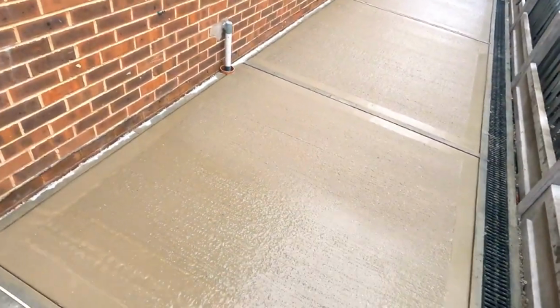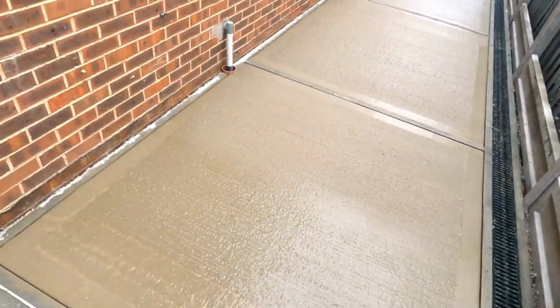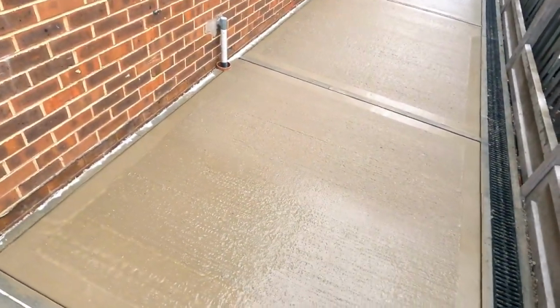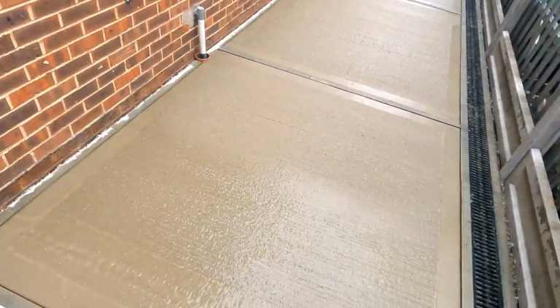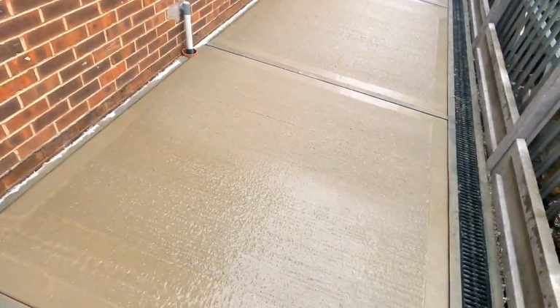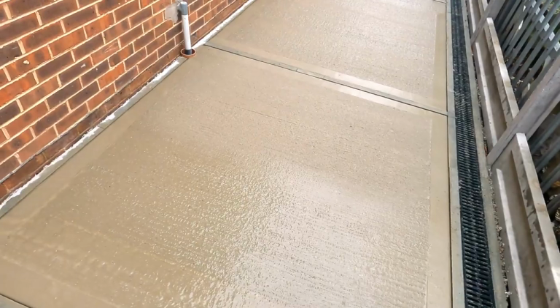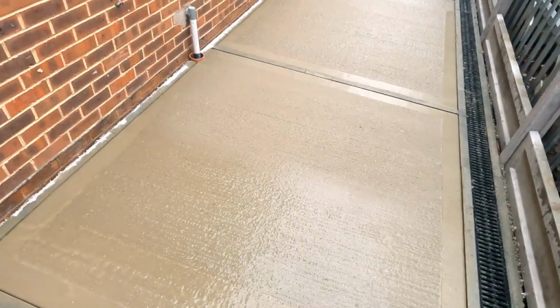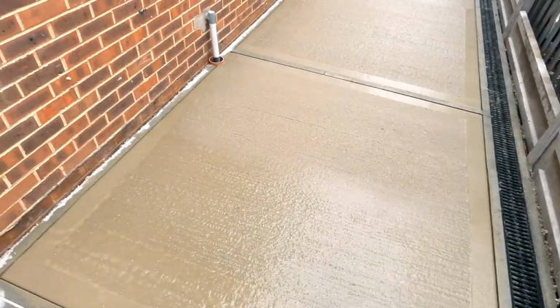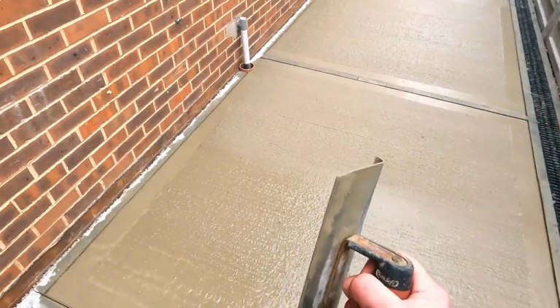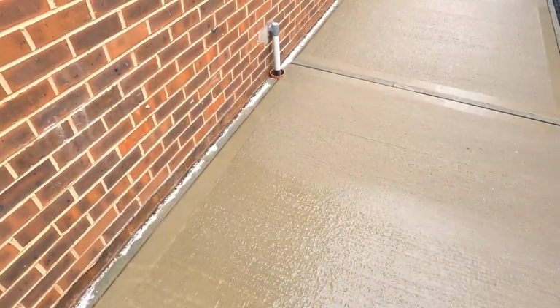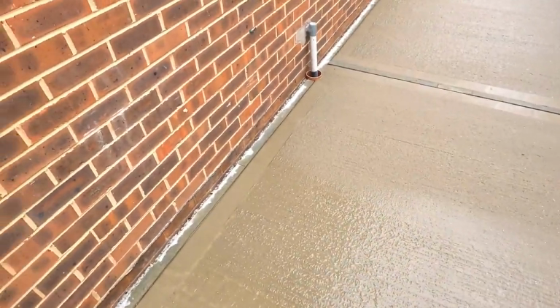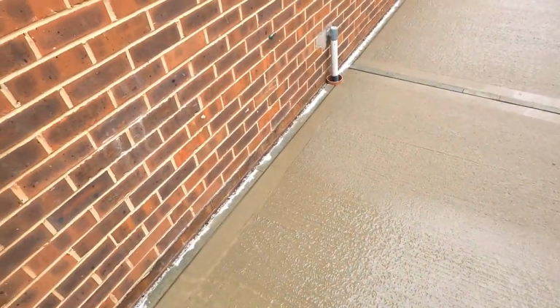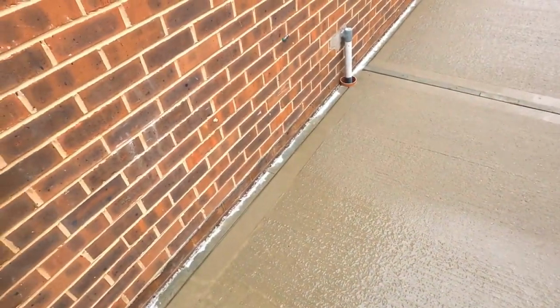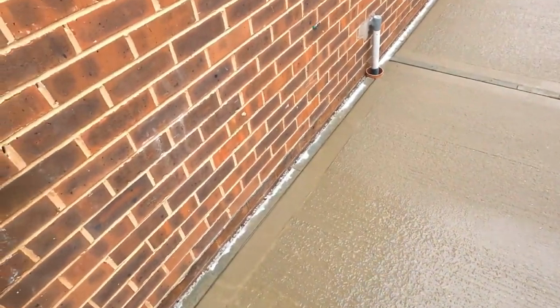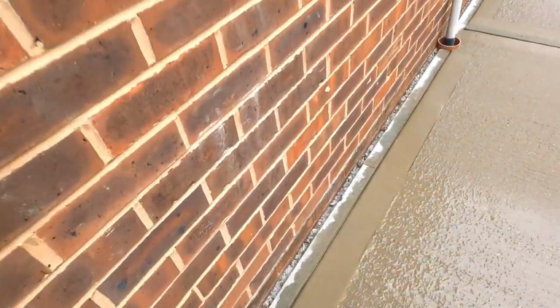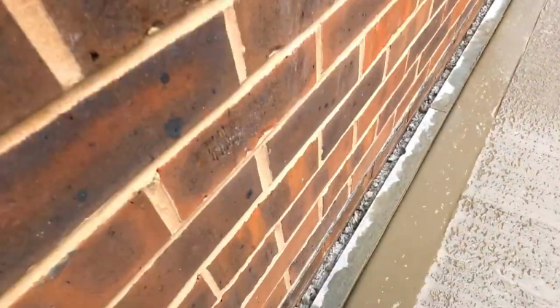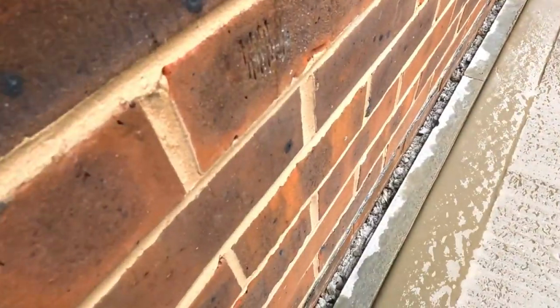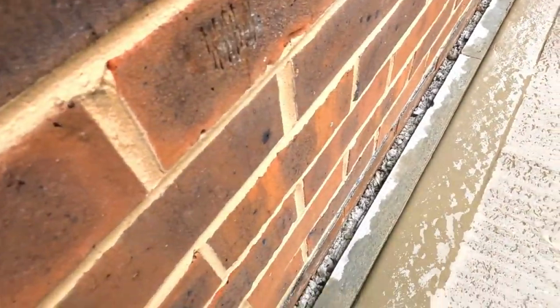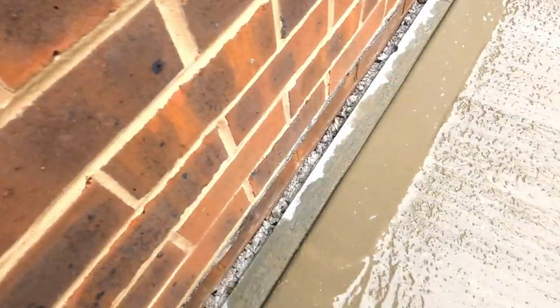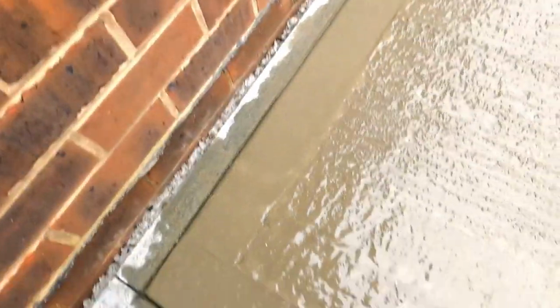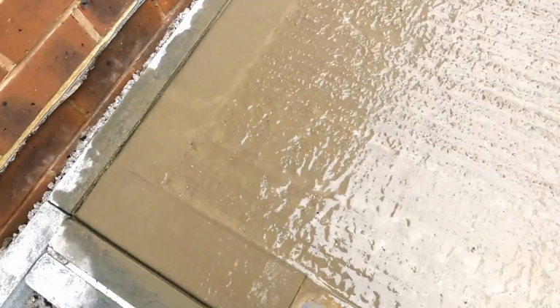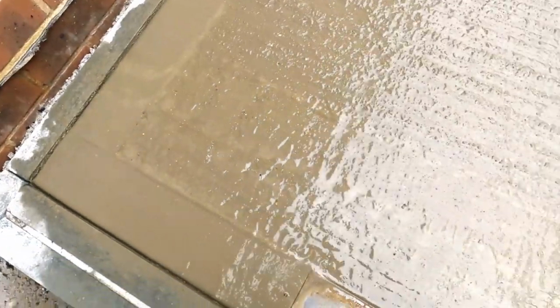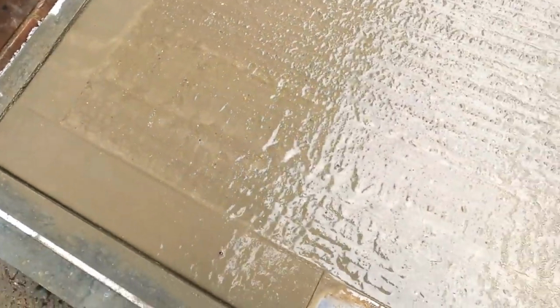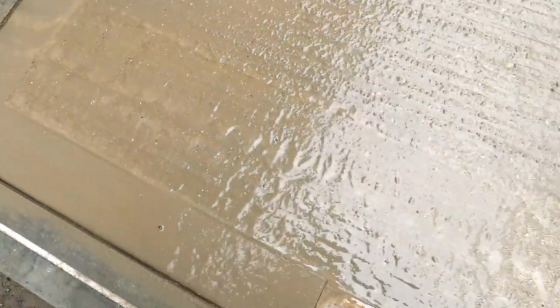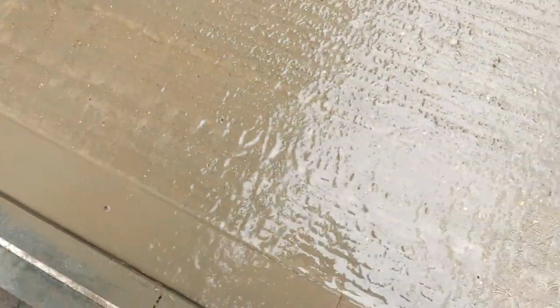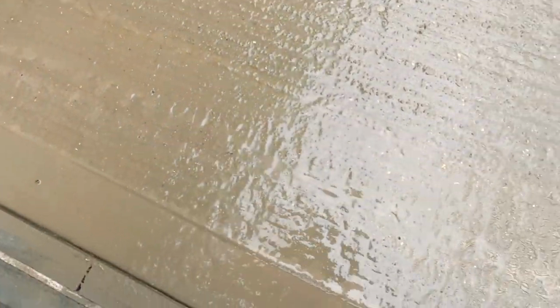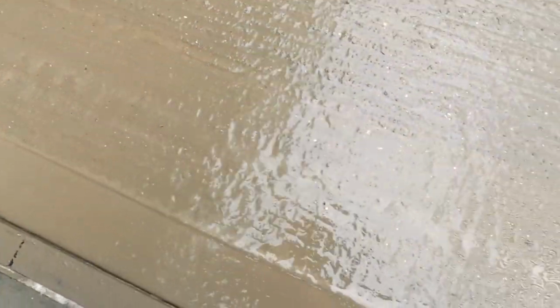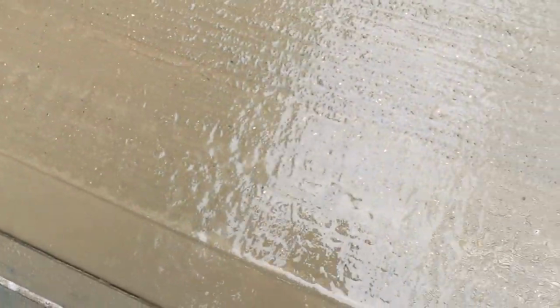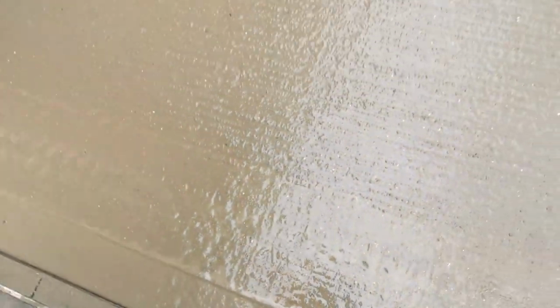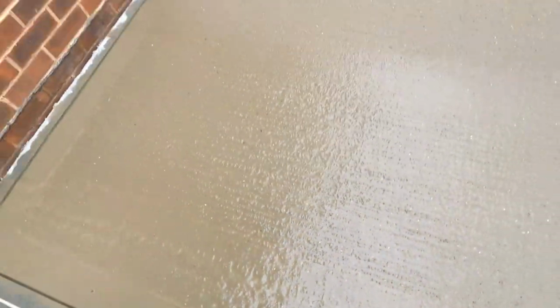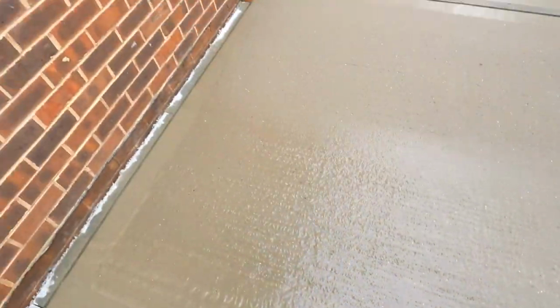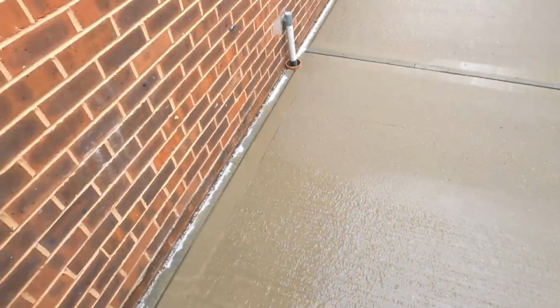I'm going to let that front dry a little bit, and then I can really trowel over it in a while. It's just a little bit too wet there at the front, but I will definitely get it.